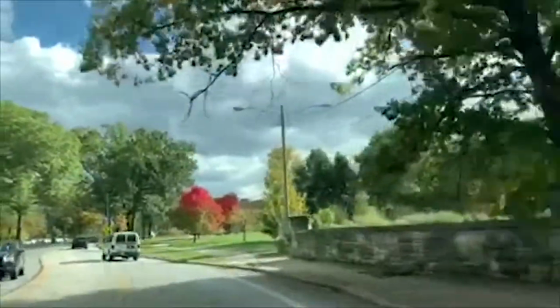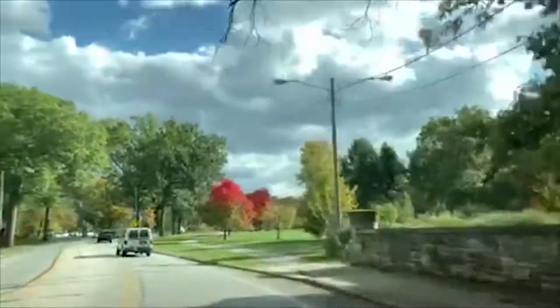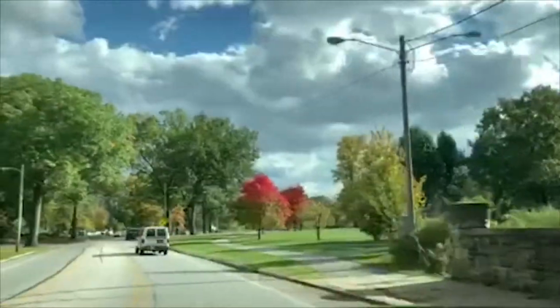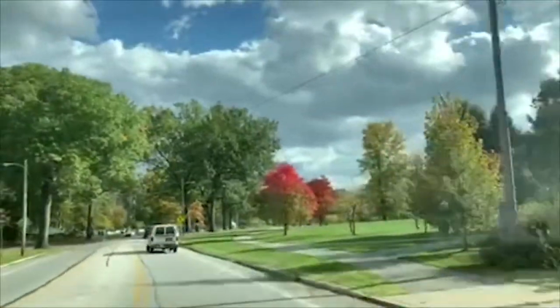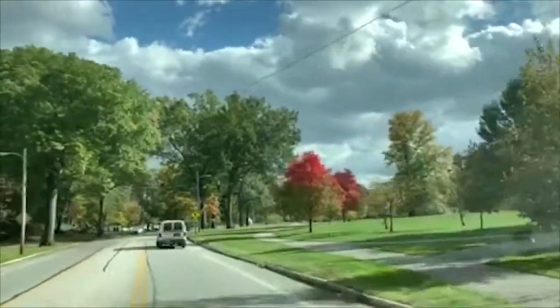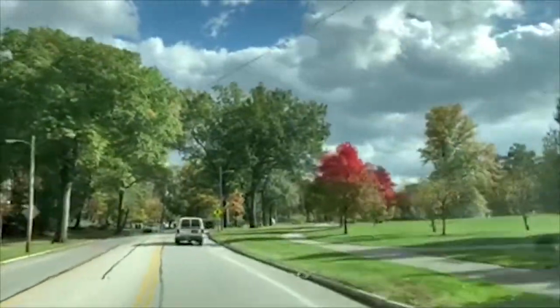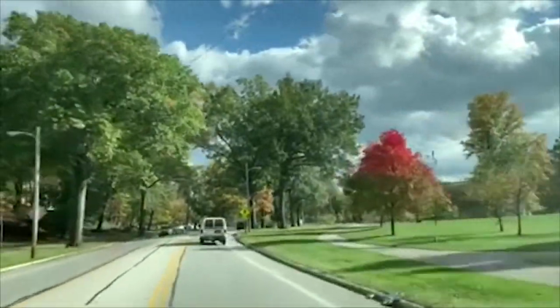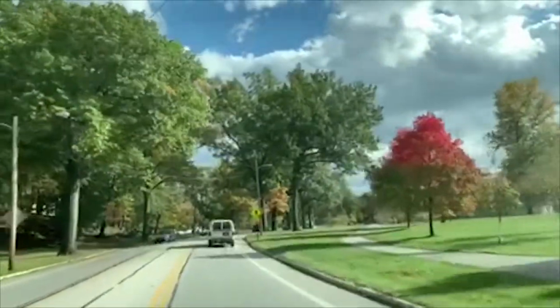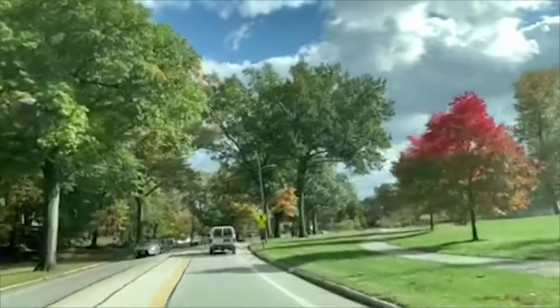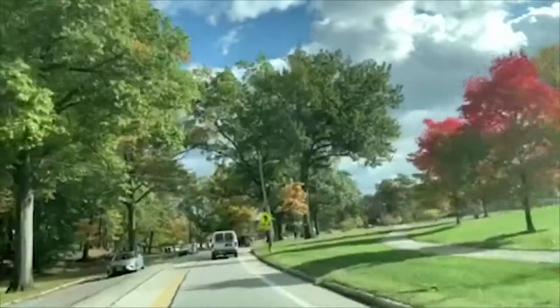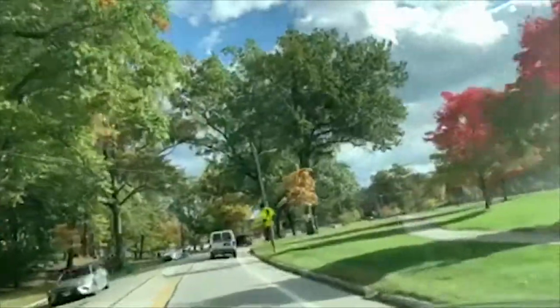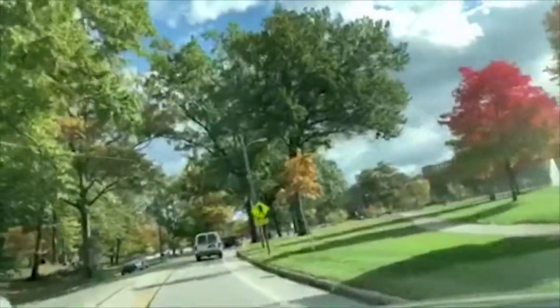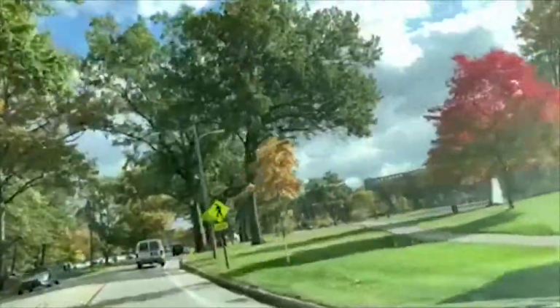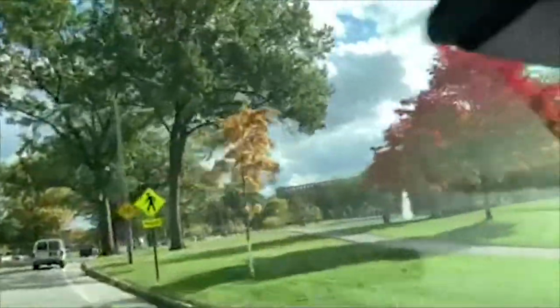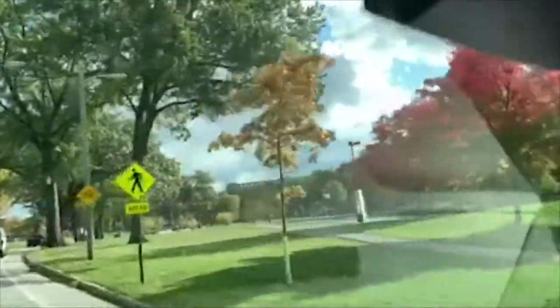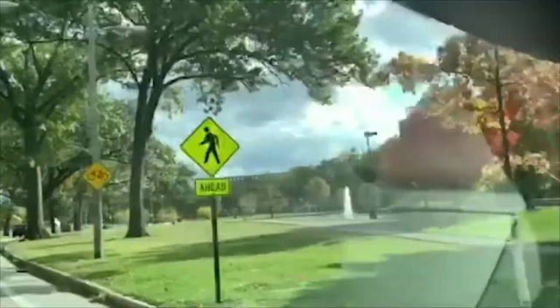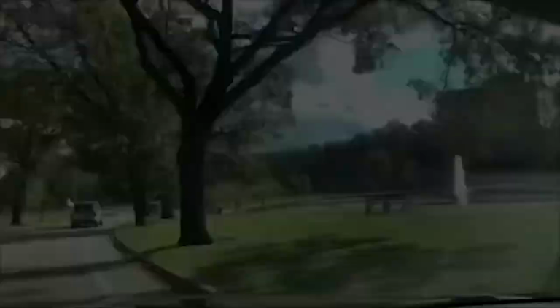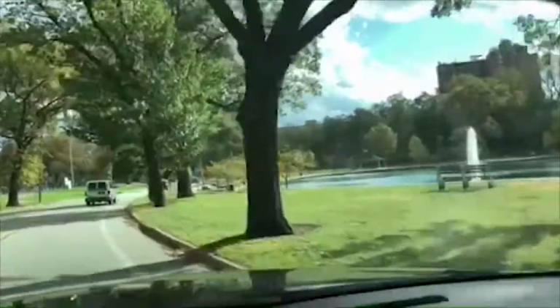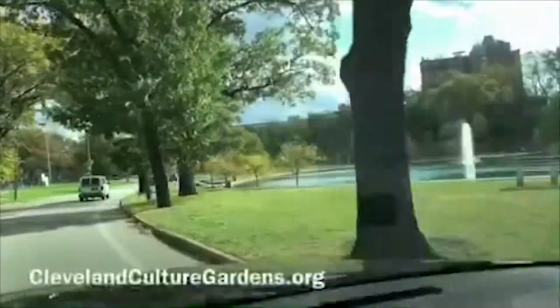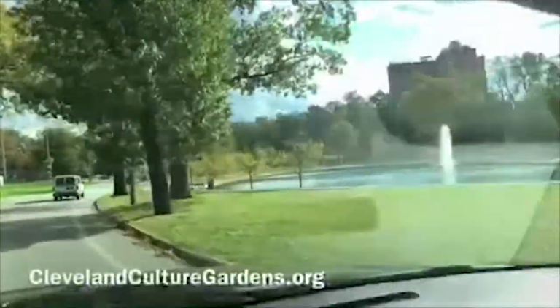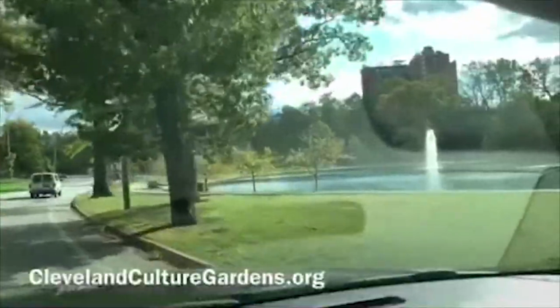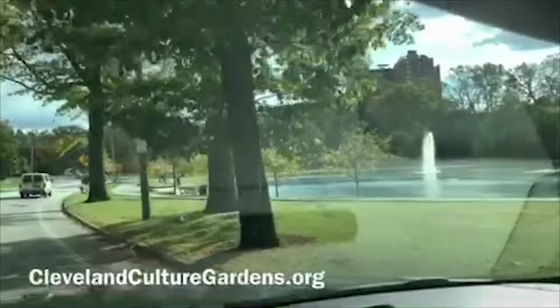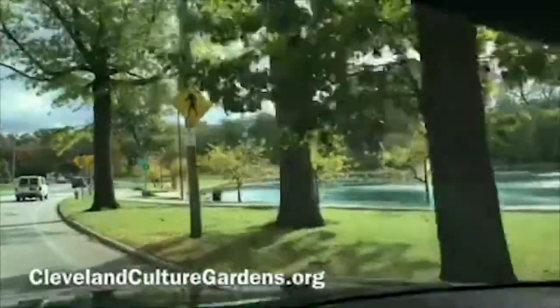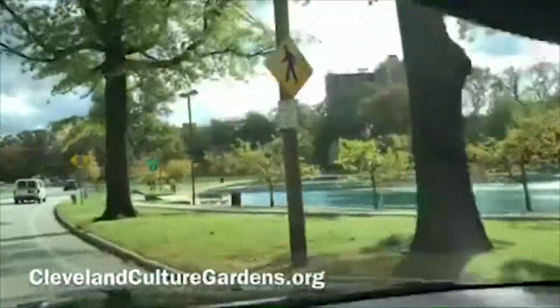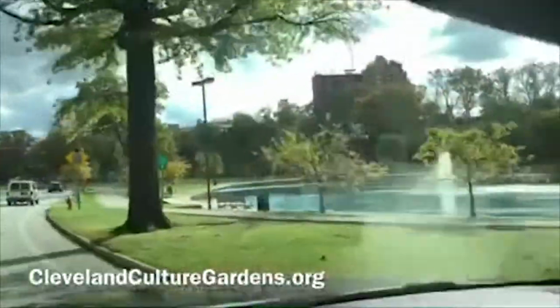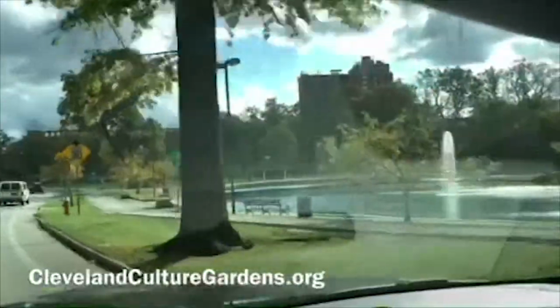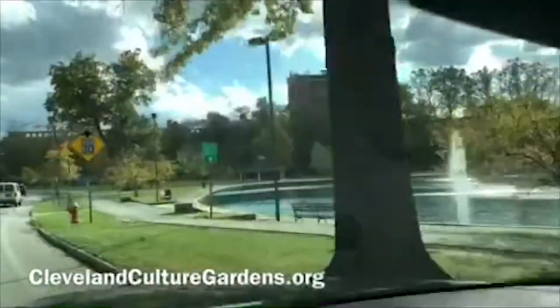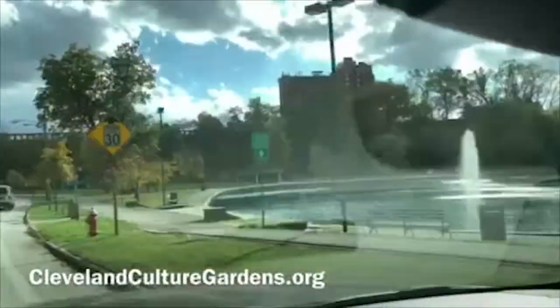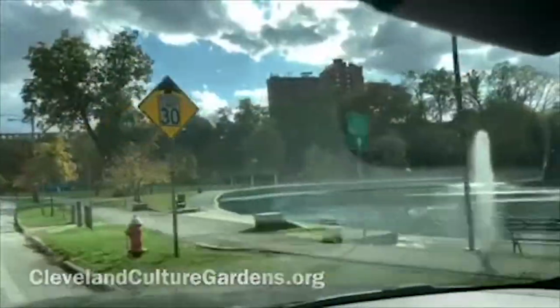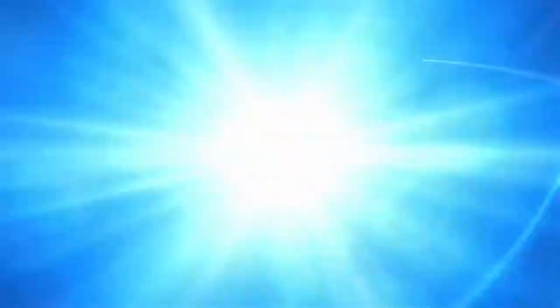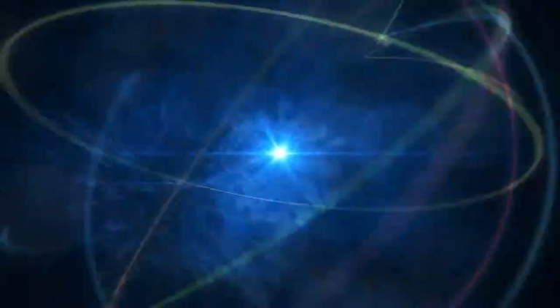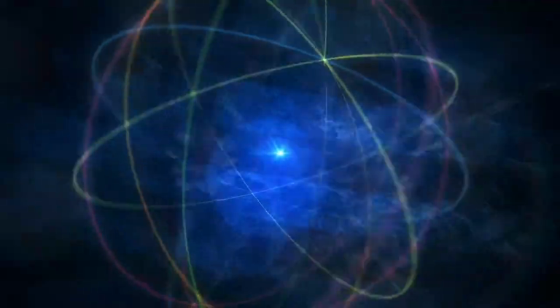For more information on the Cleveland Cultural Gardens, please feel free to visit their website at www.theclevelandculturegardens.org, and I'll see you next week.